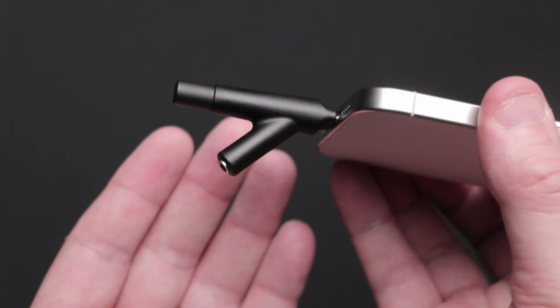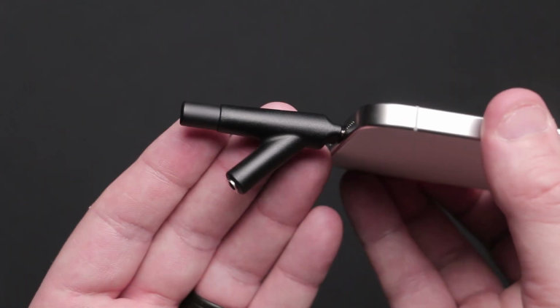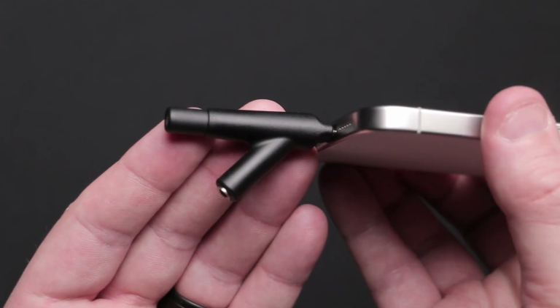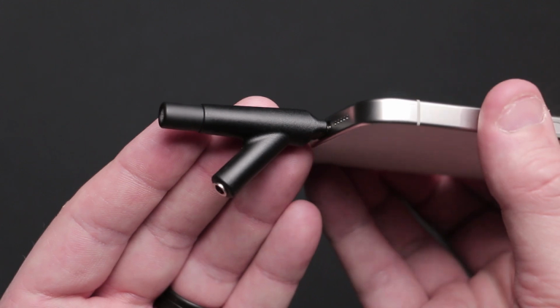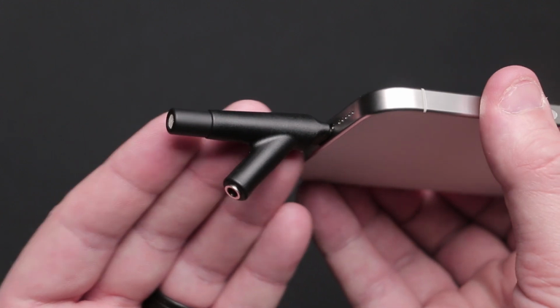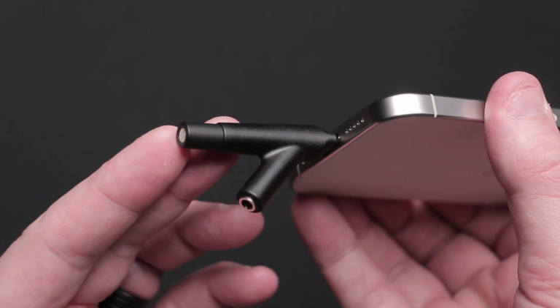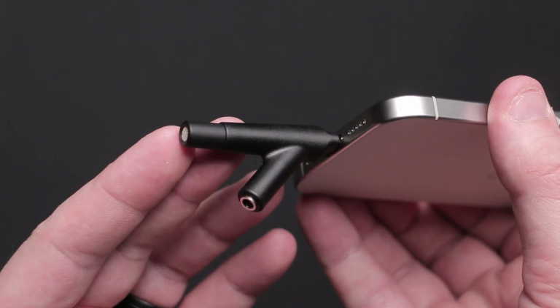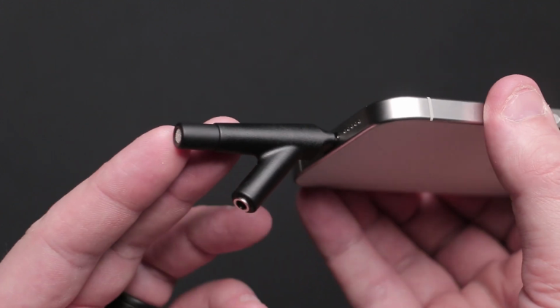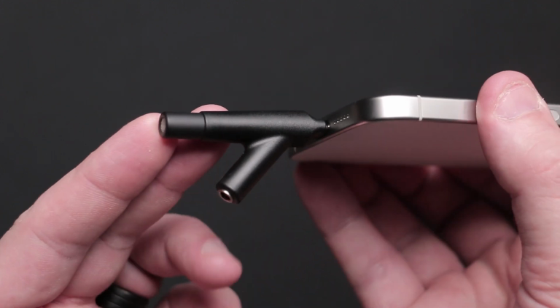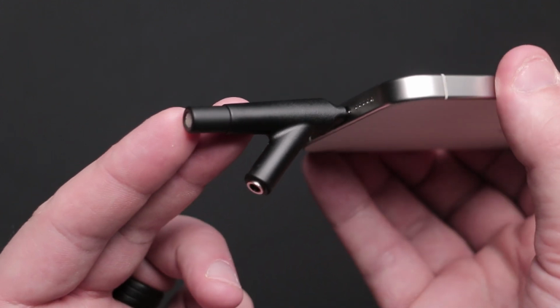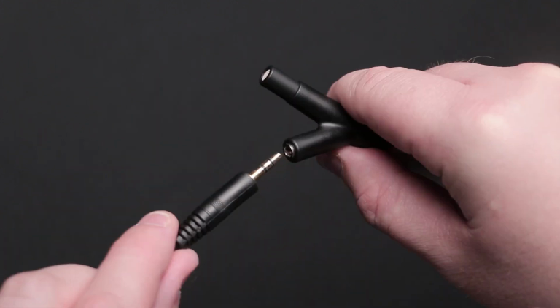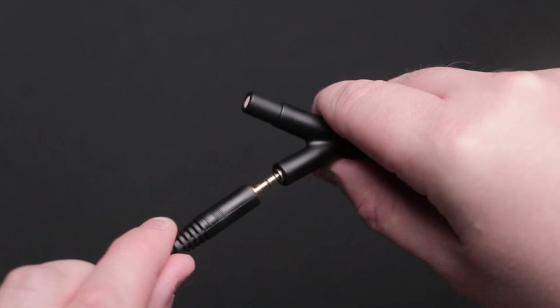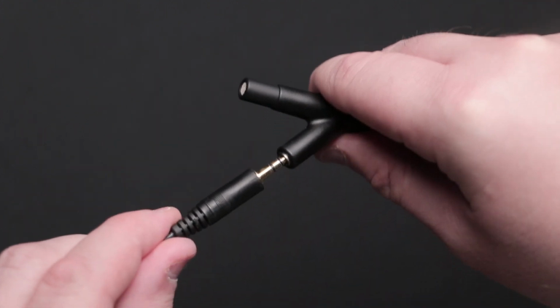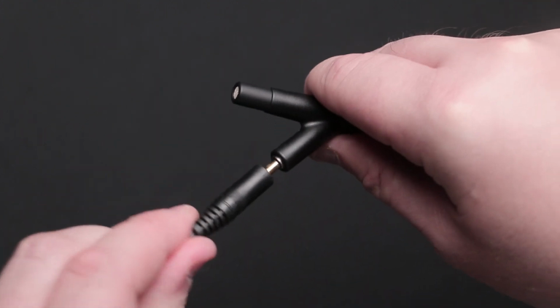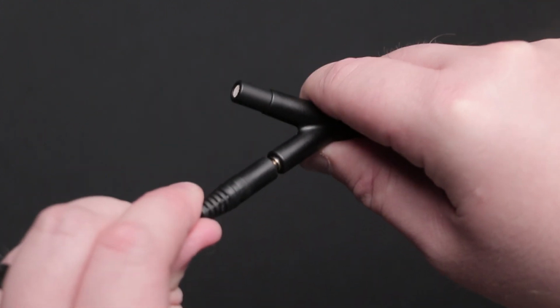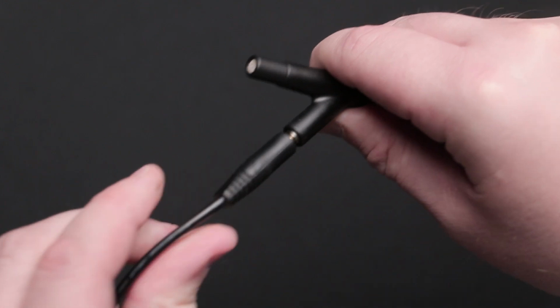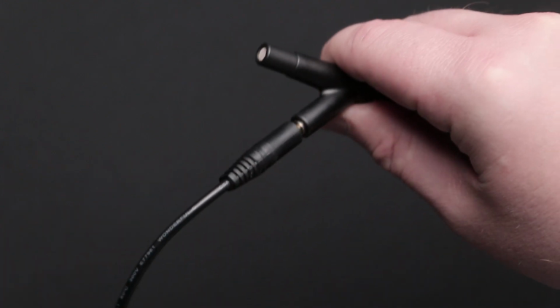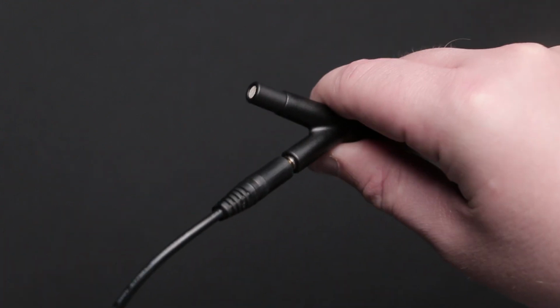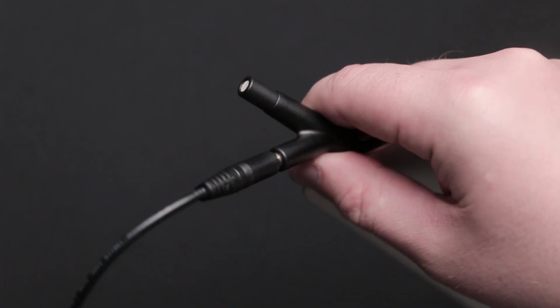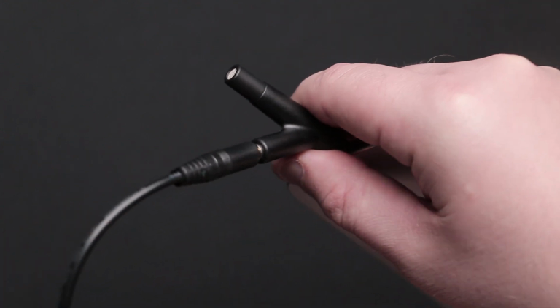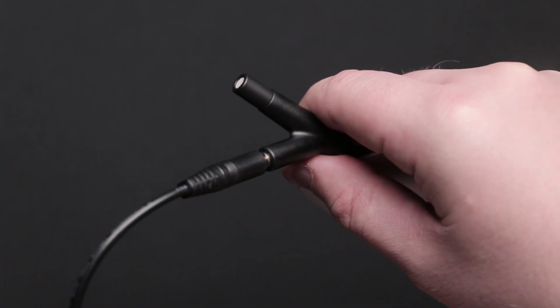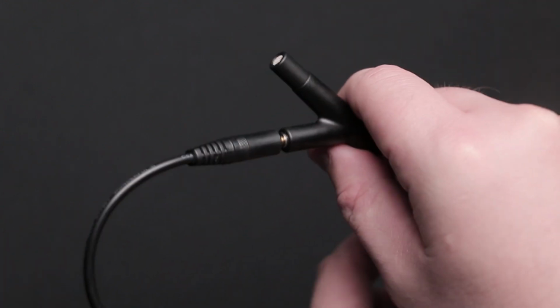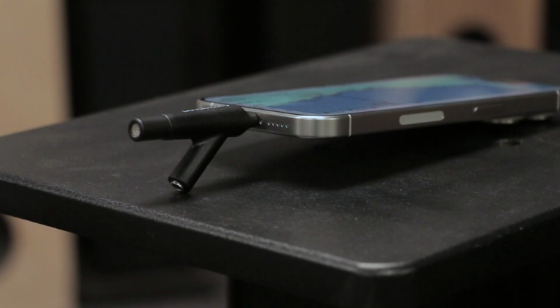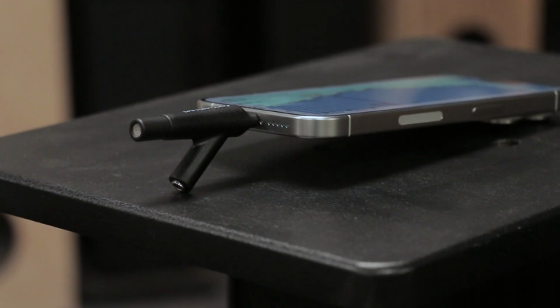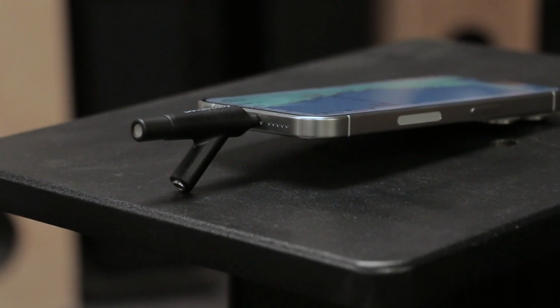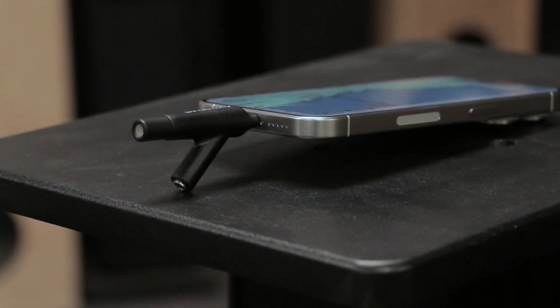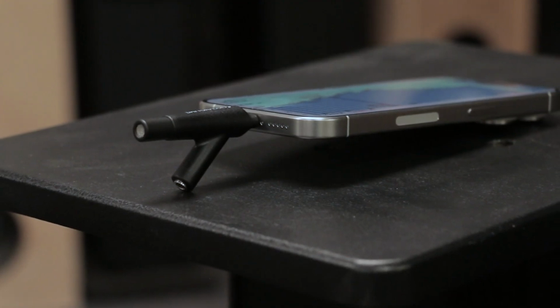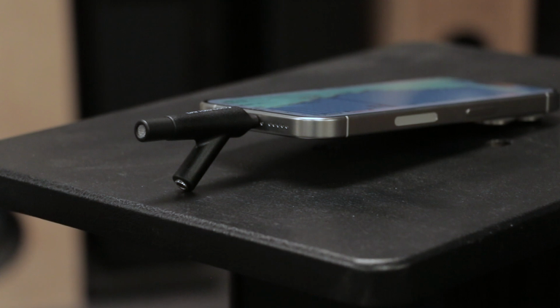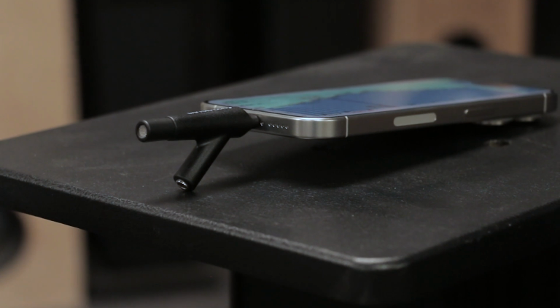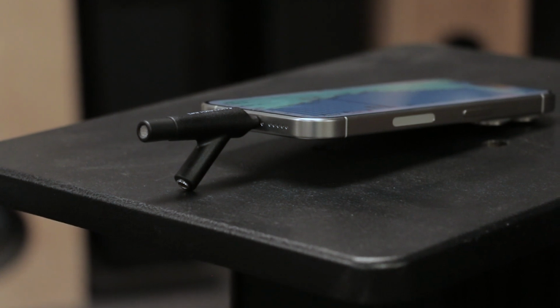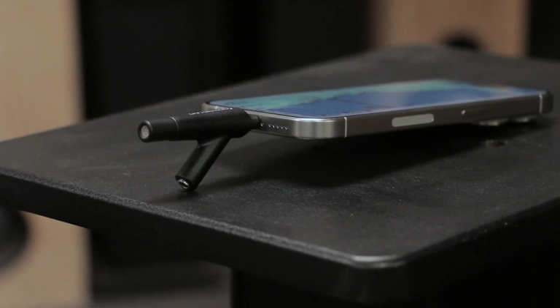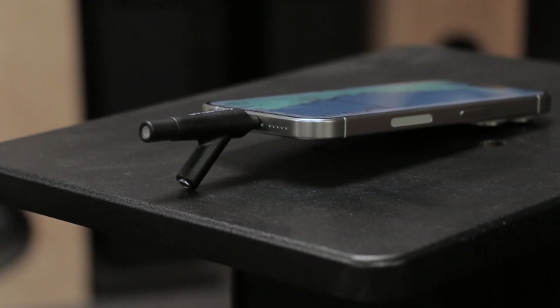You'll see a jack here on the microphone that is suitable for headphone monitoring, or with some apps a signal output. That line out can also double as a kickstand, which helps elevate and angle your device and the microphone capsule.